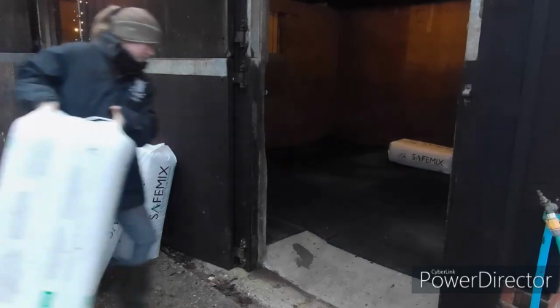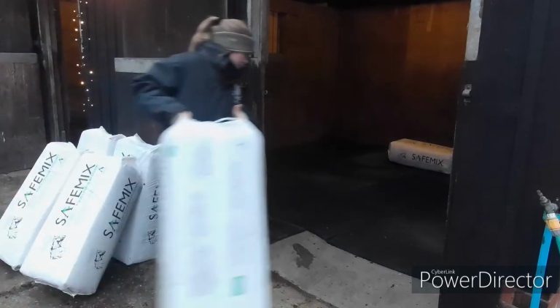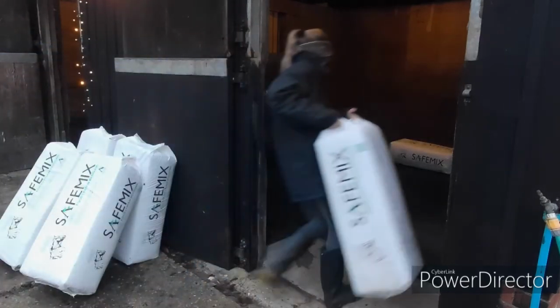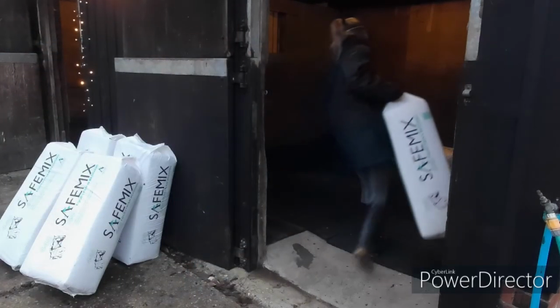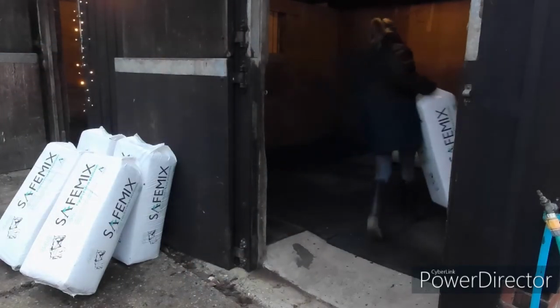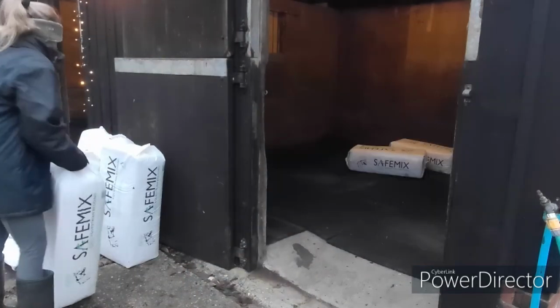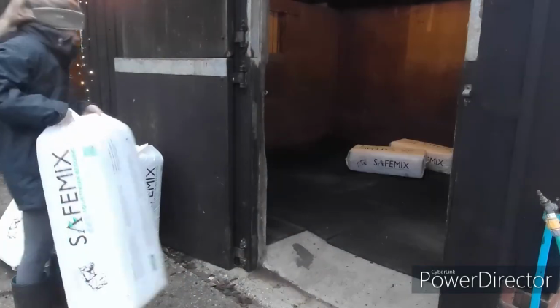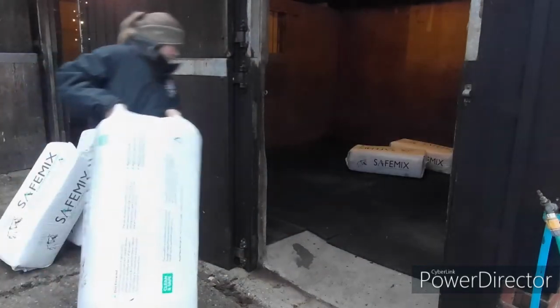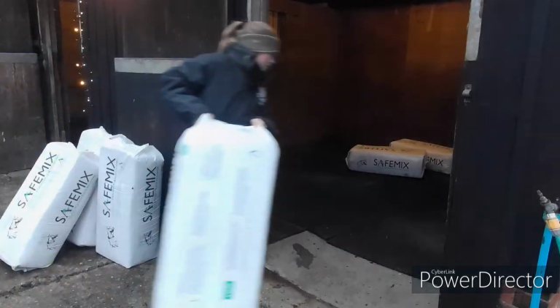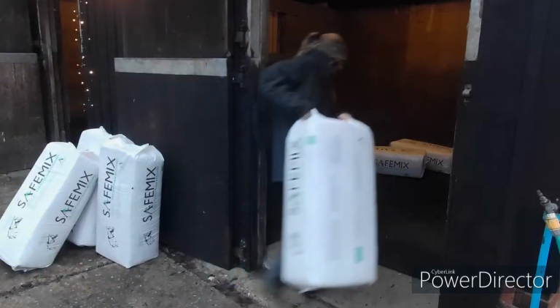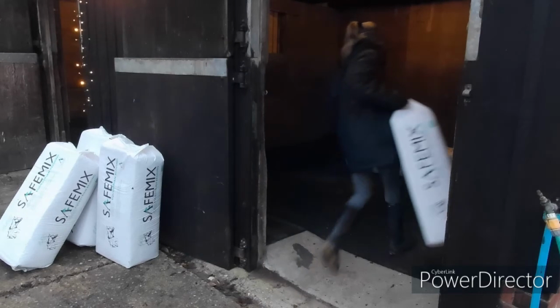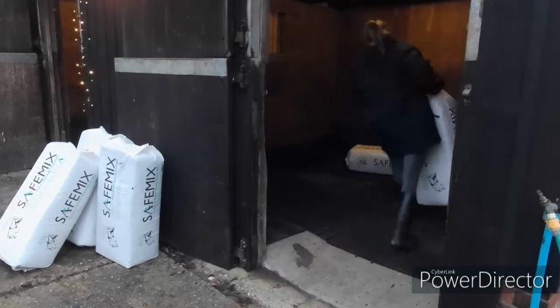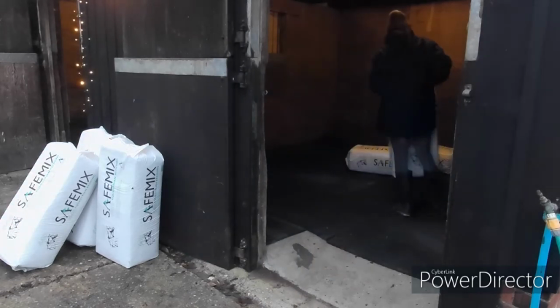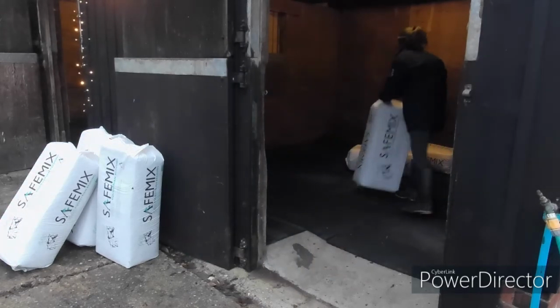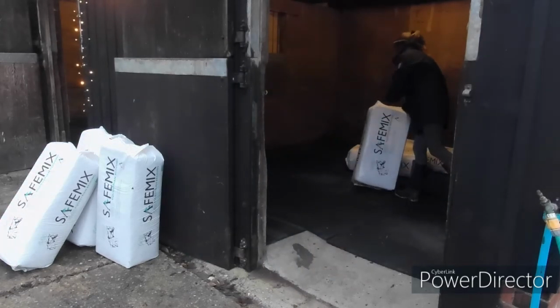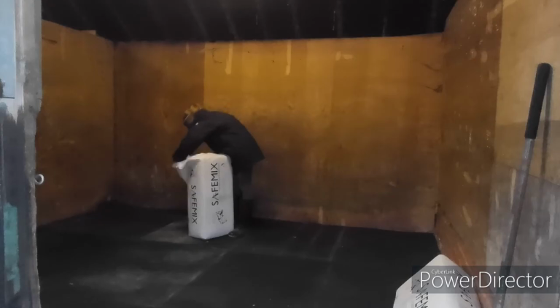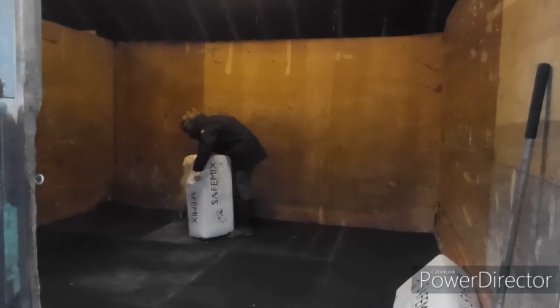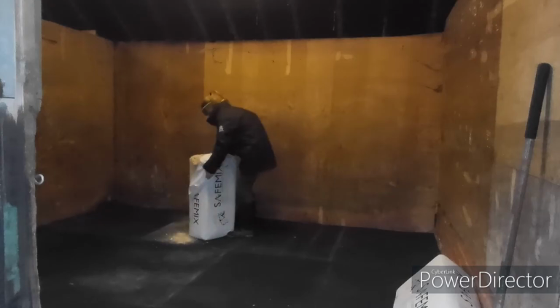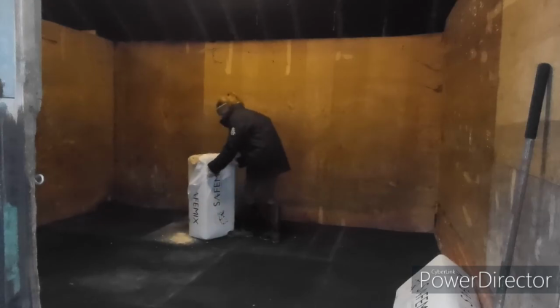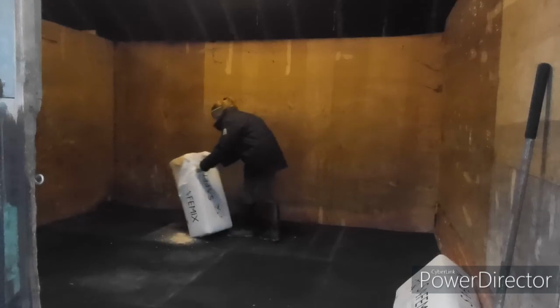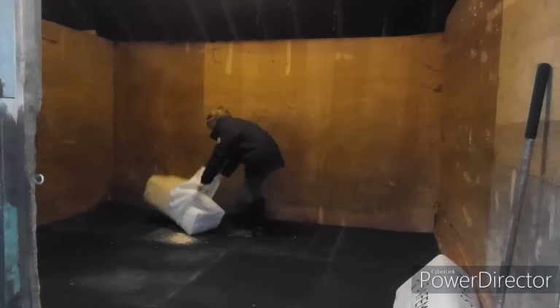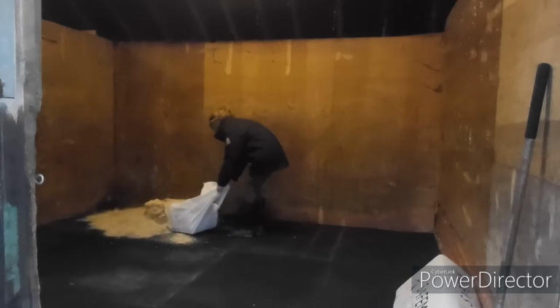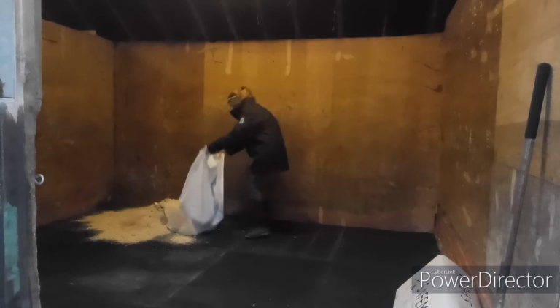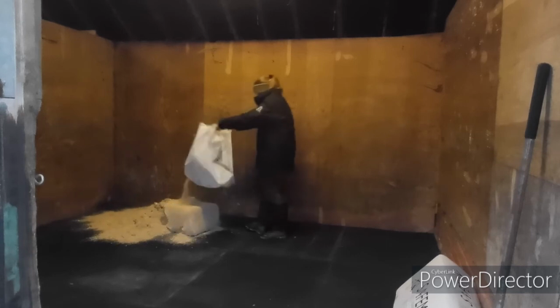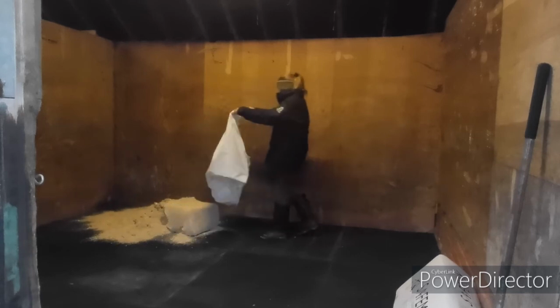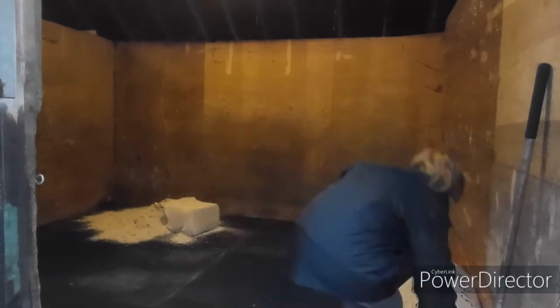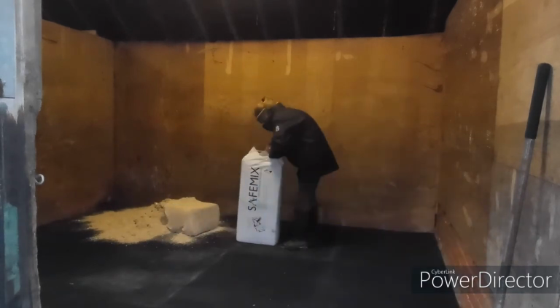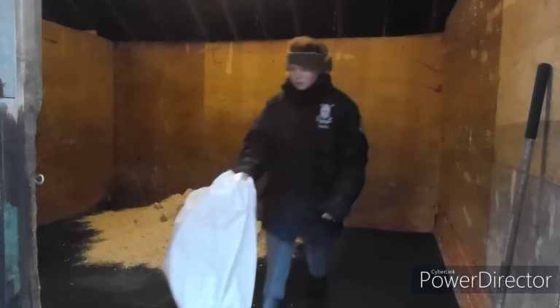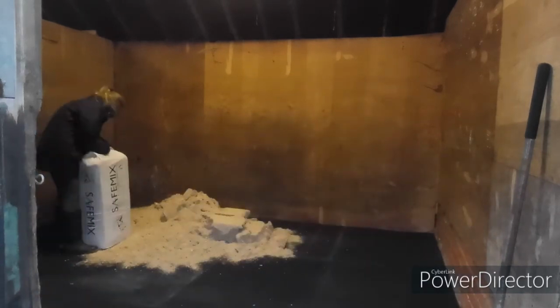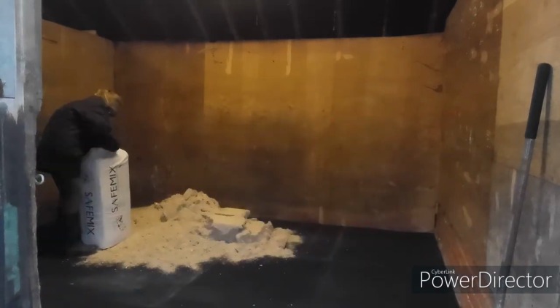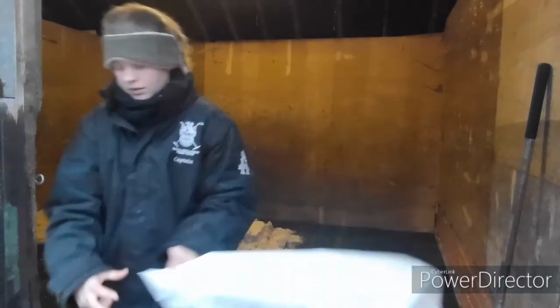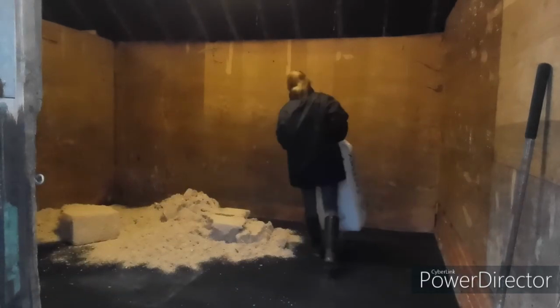My stables at home are 13 foot by 11 foot, so I'm using six bales to make Joey's bed. I've got rubber matting at home, but a great thing about SafeMix is the fact that it can be used on concrete too, and it still provides a really good solid bed.